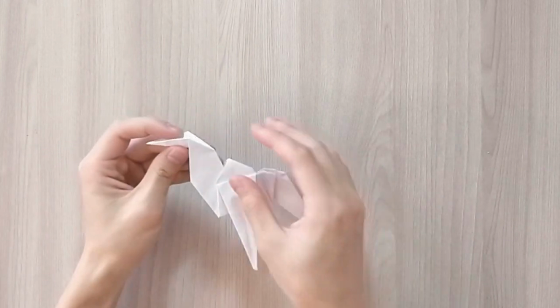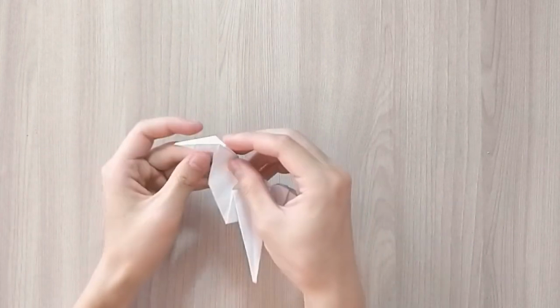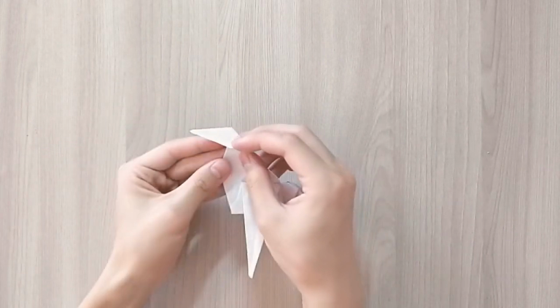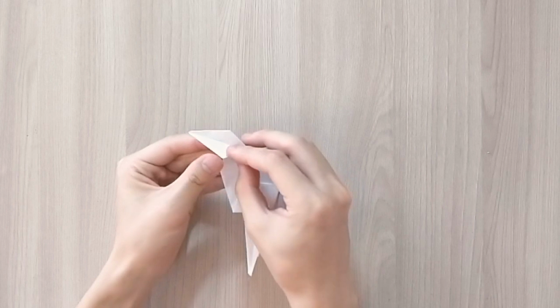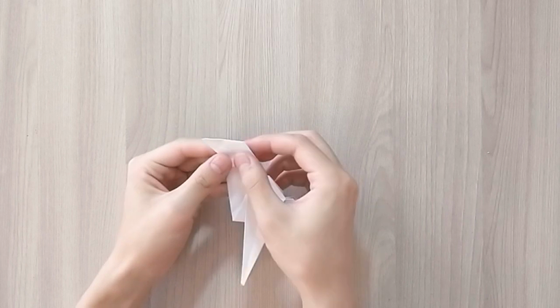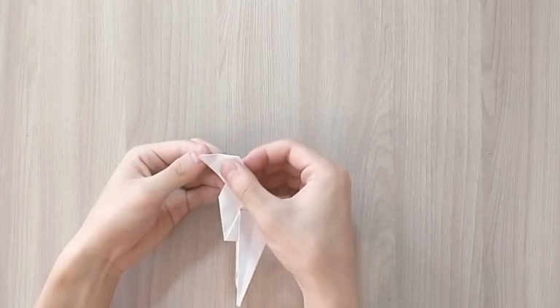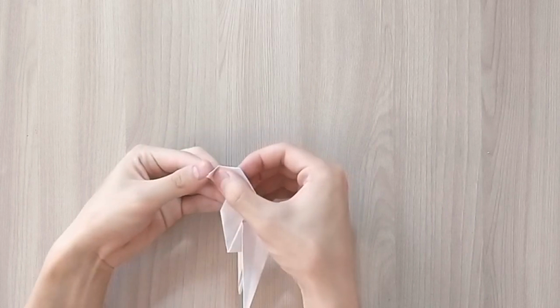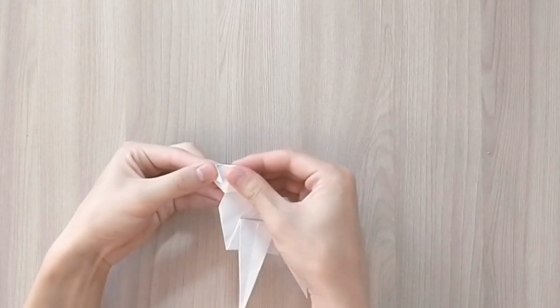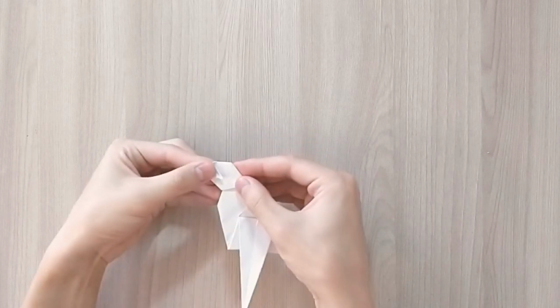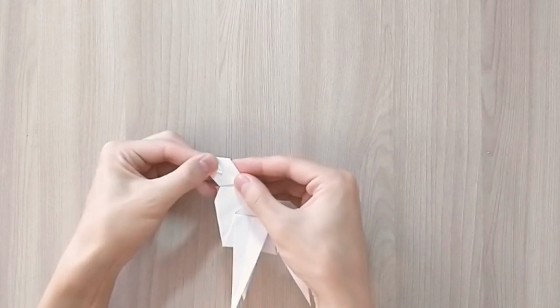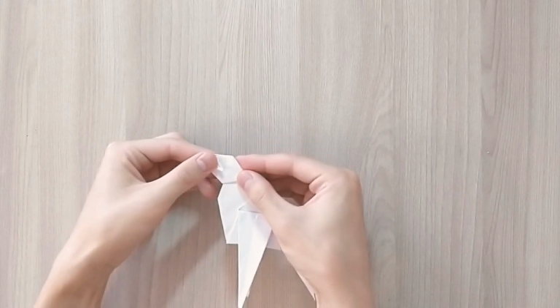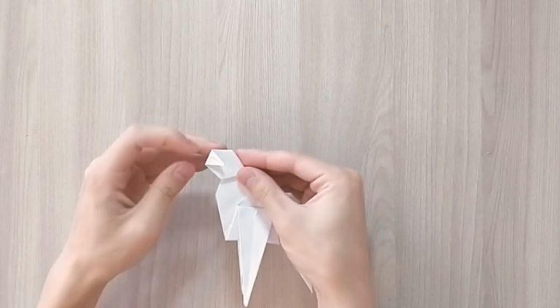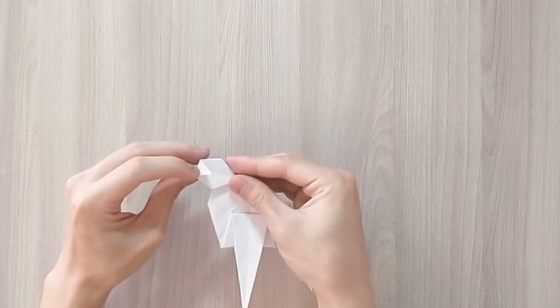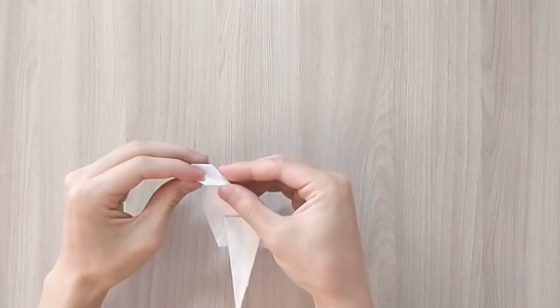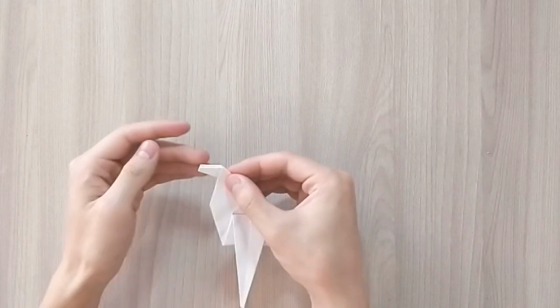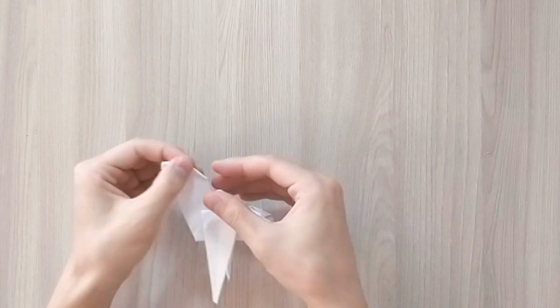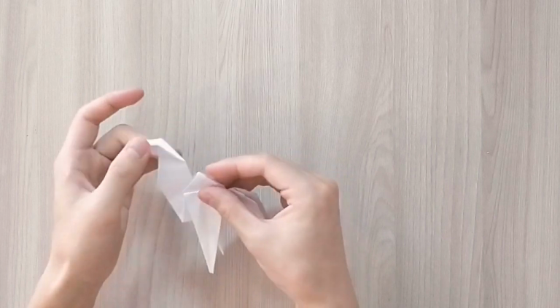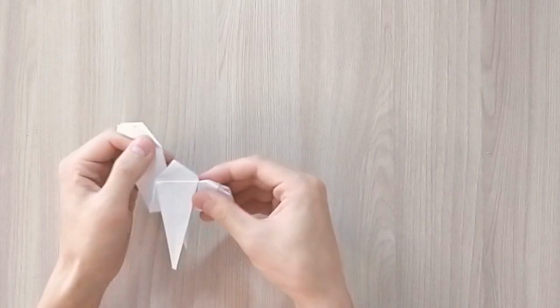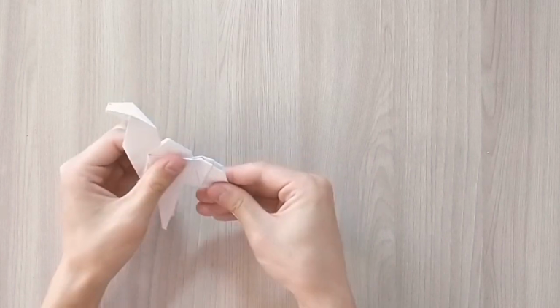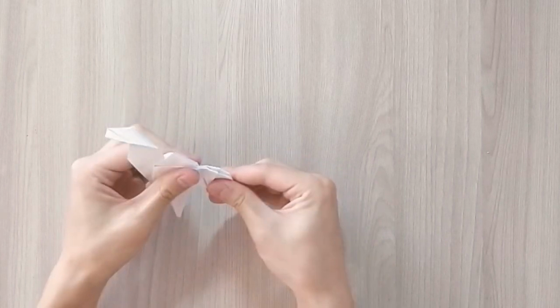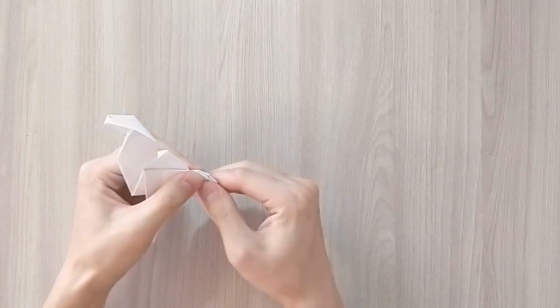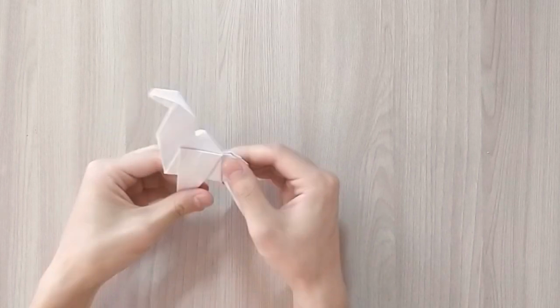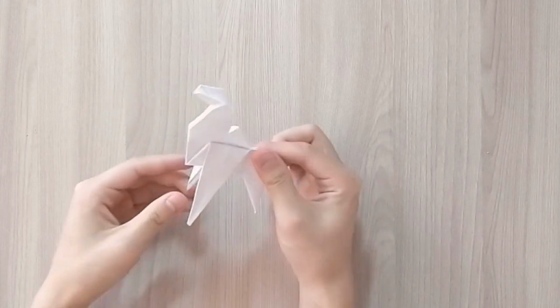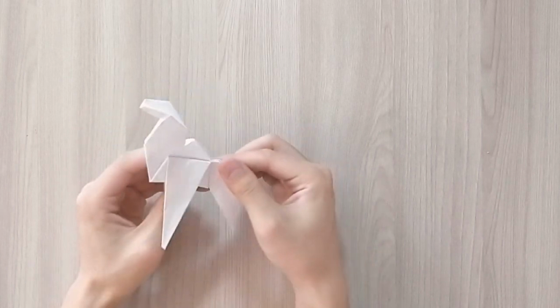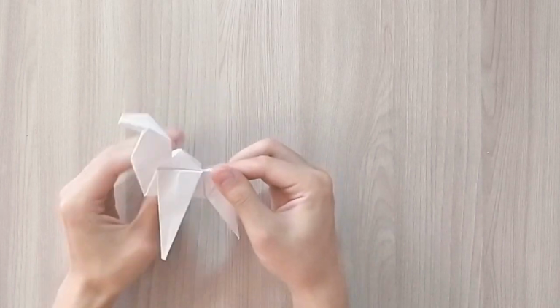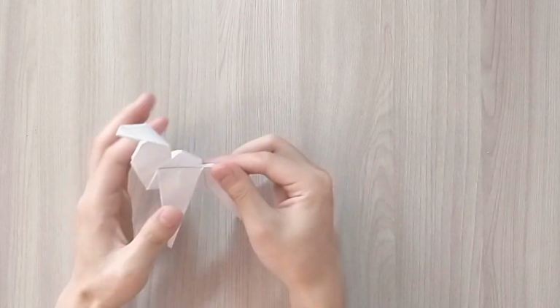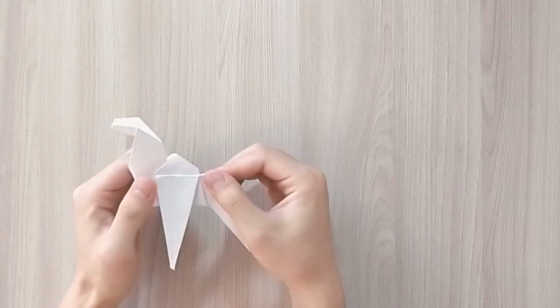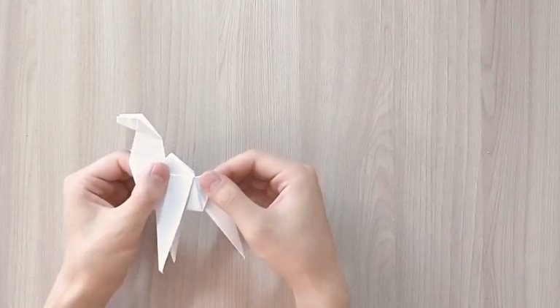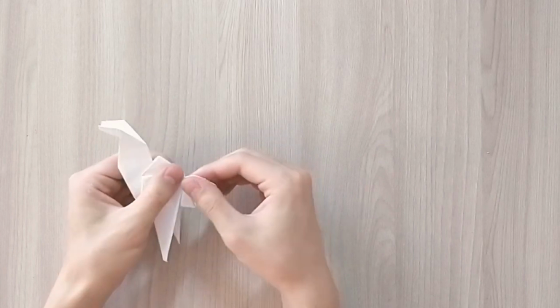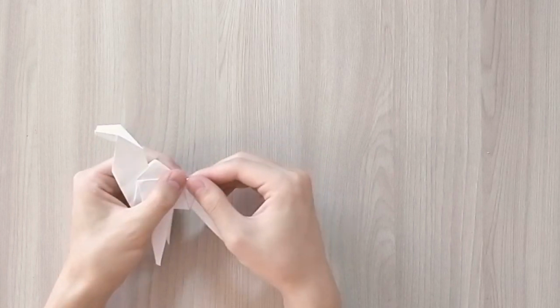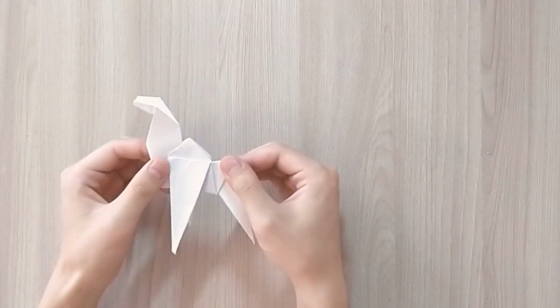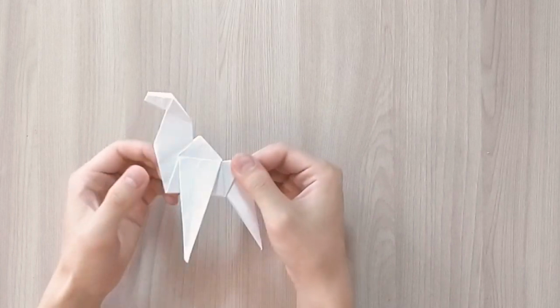So after that it should look like that. And now you're going to open the head, make a fold here and close it back. So here is your camel ready.